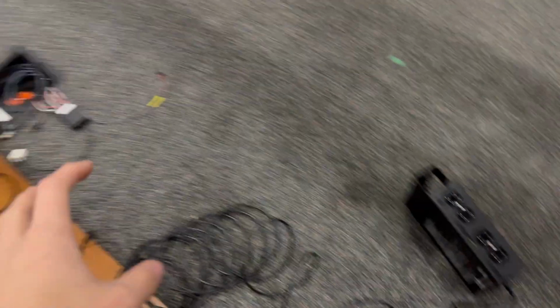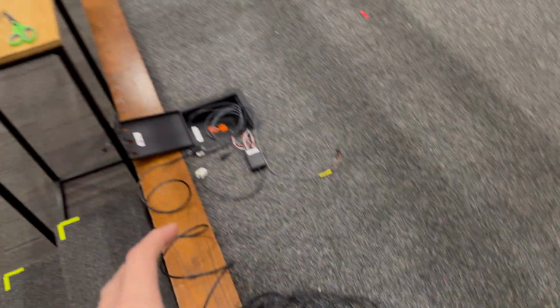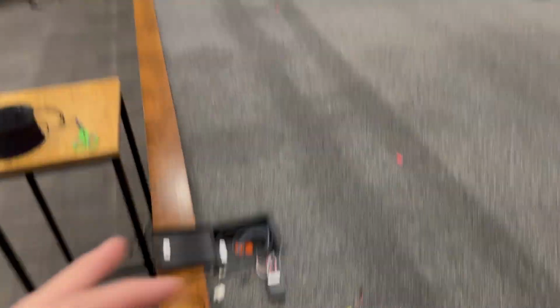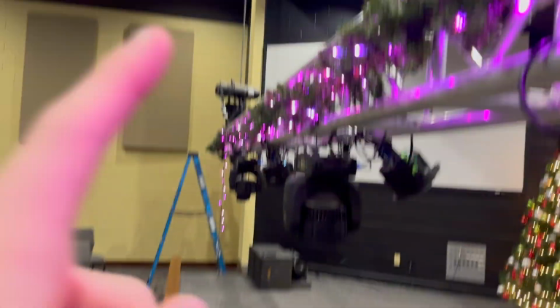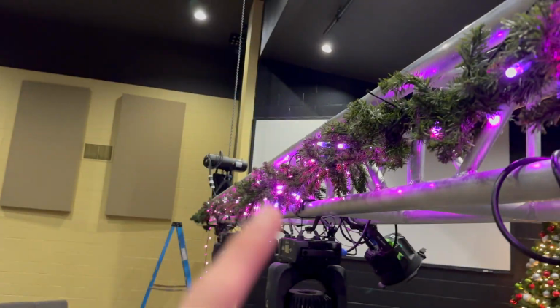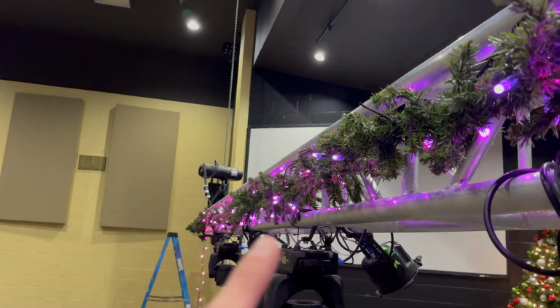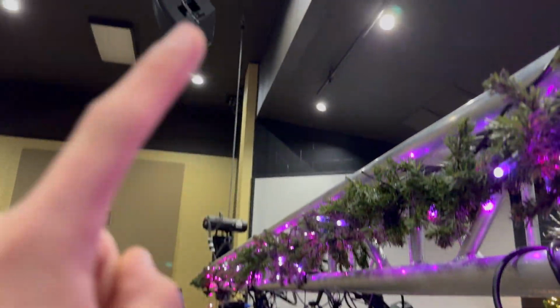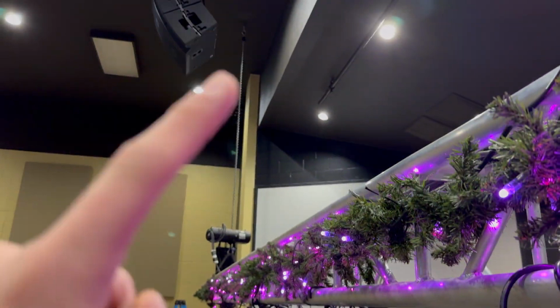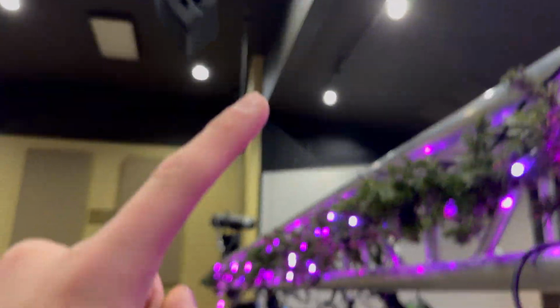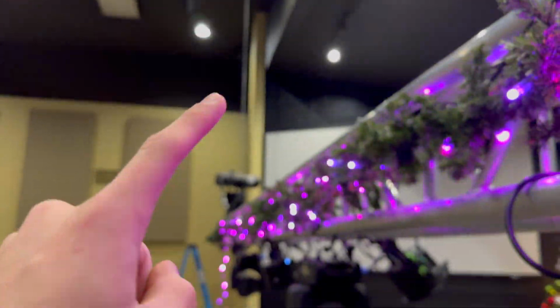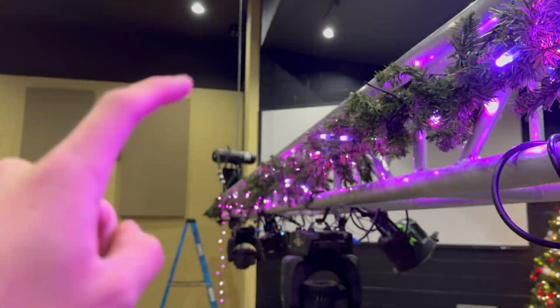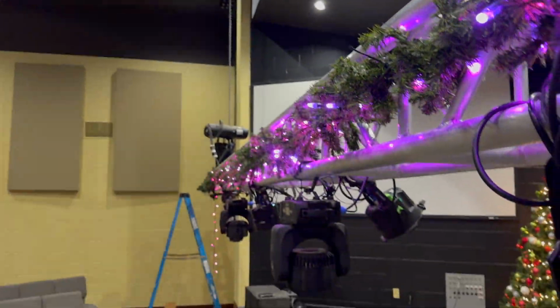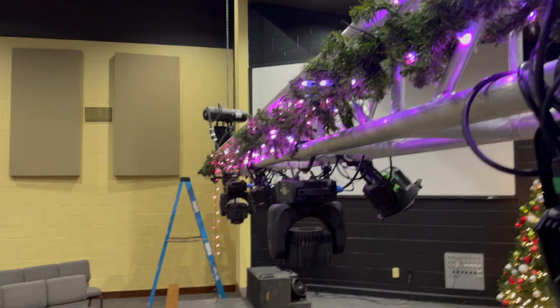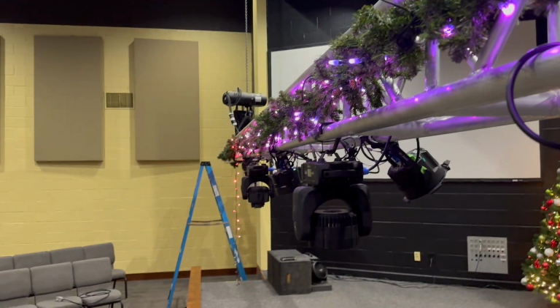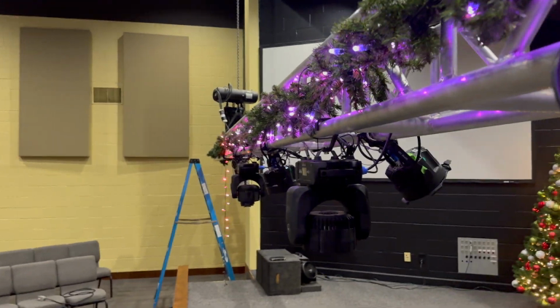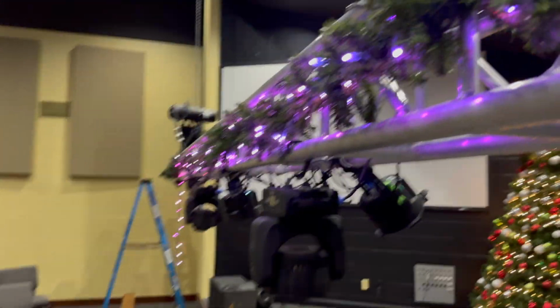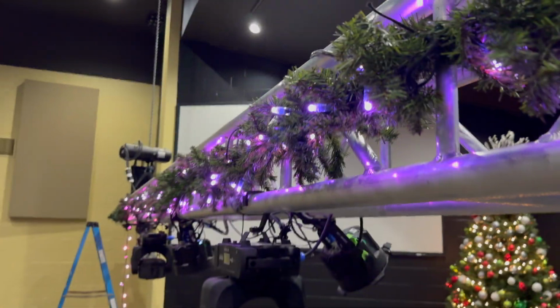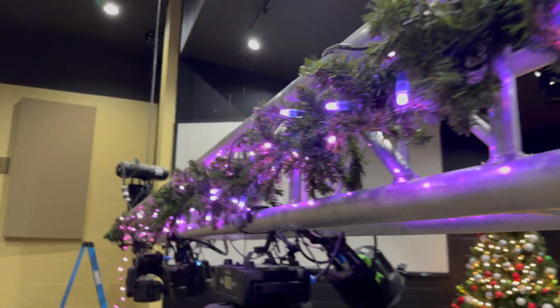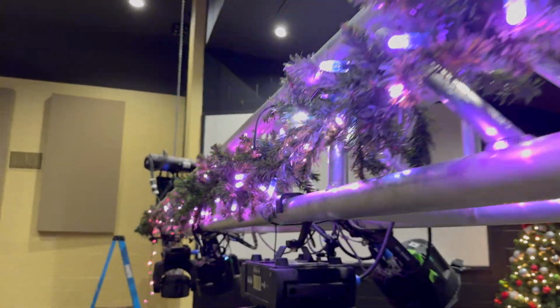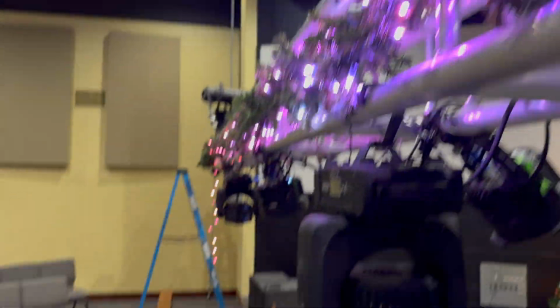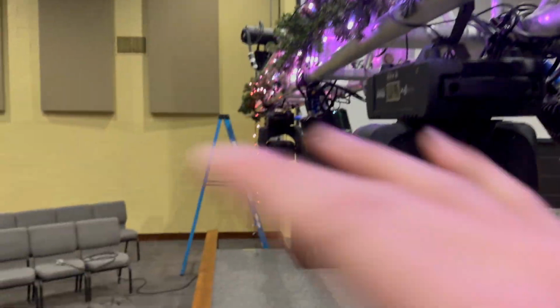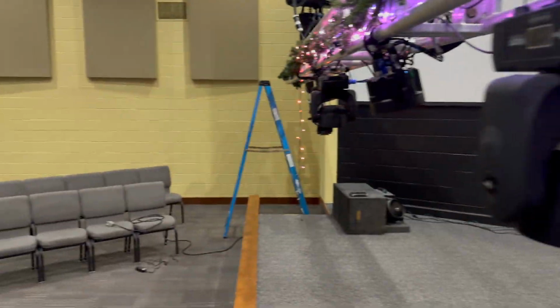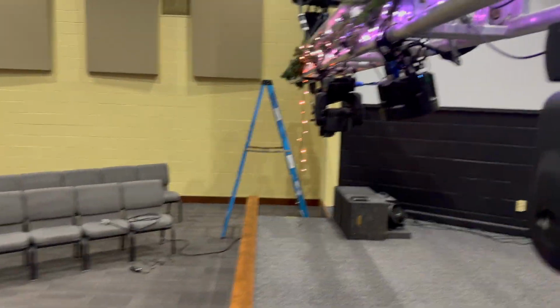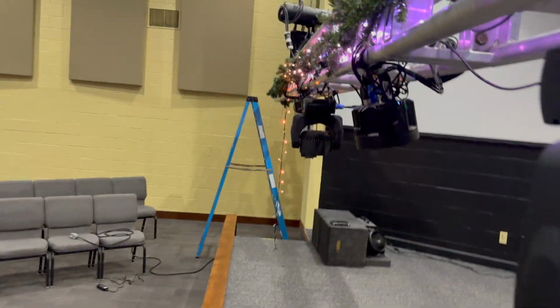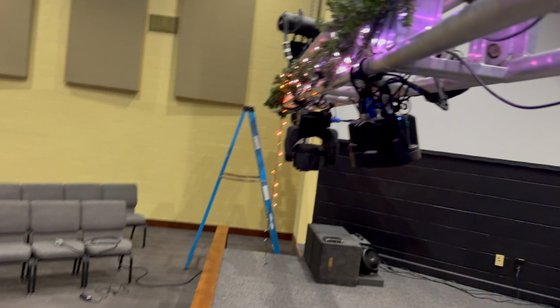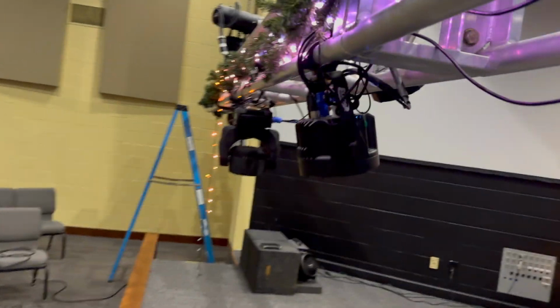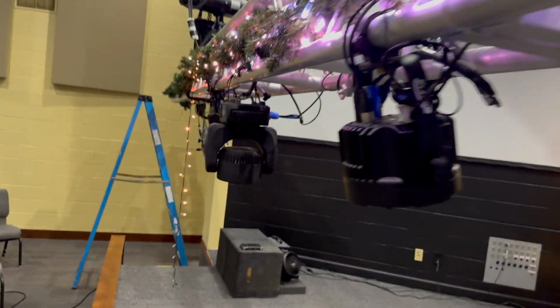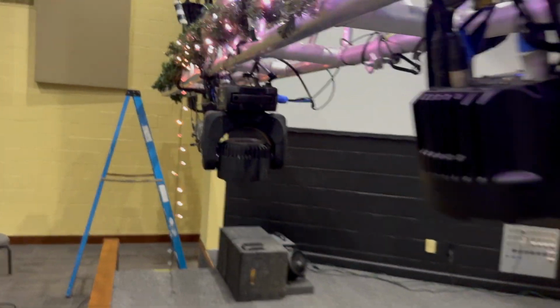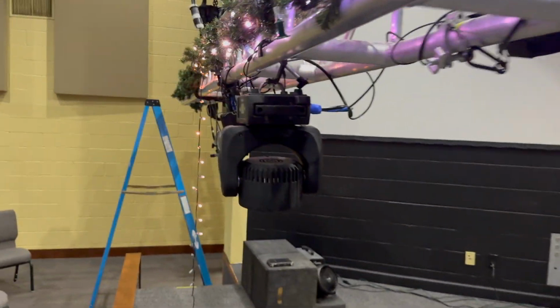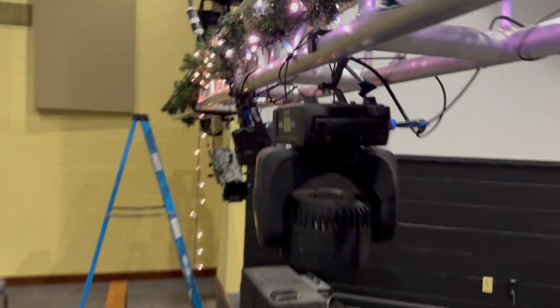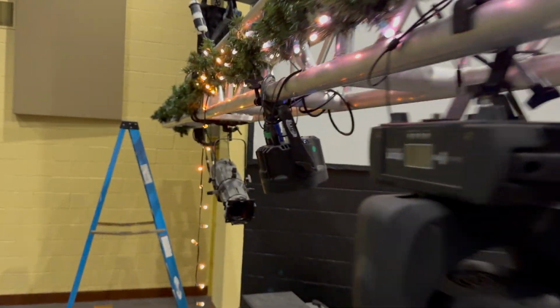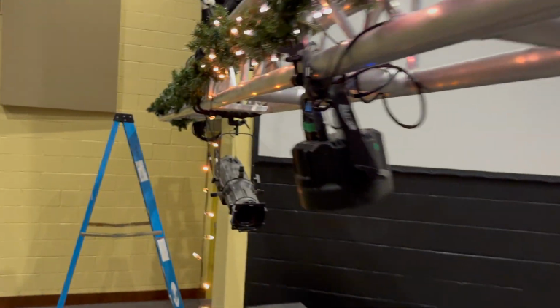I will eventually figure out how to get Ethernet all the way up, because this truss will actually be all the way up there. But you can see that these lights look very nice, and I'll show more shots of the lights later — I just got most of these on.